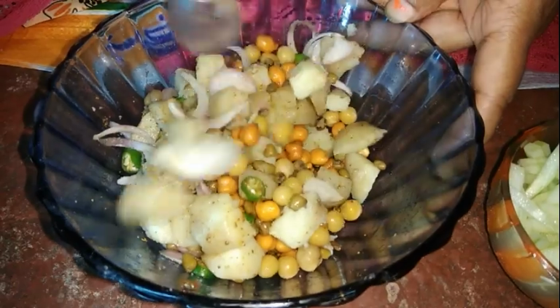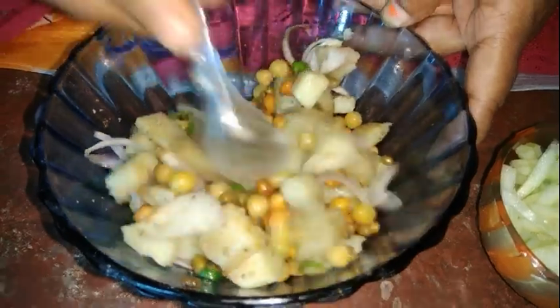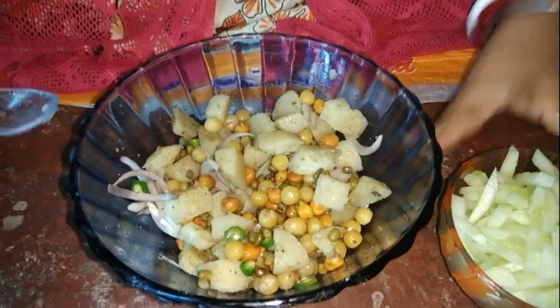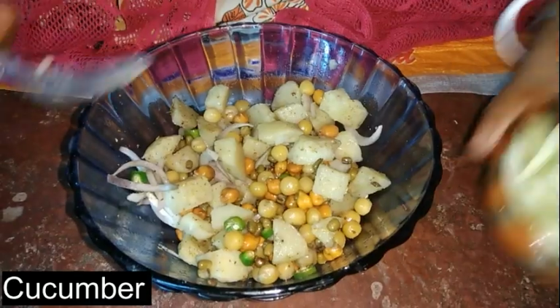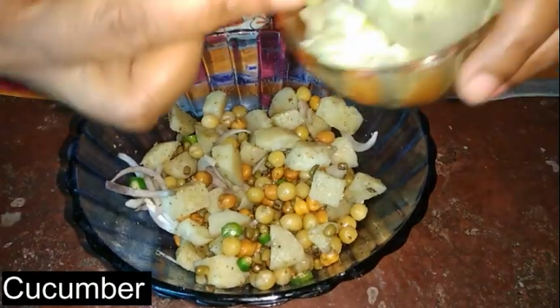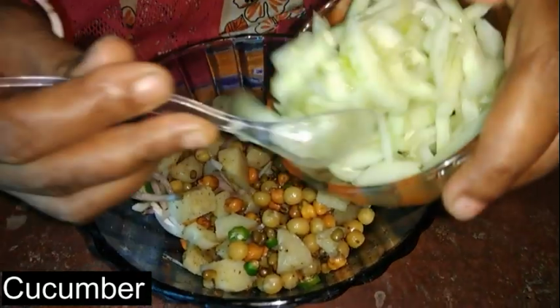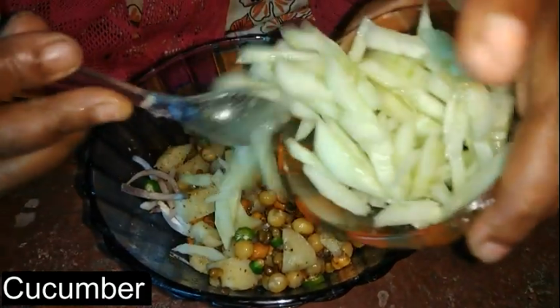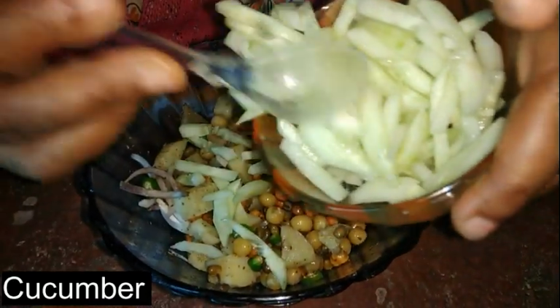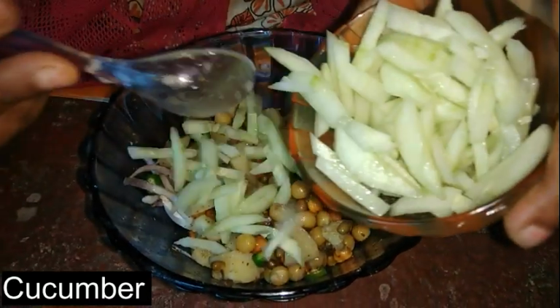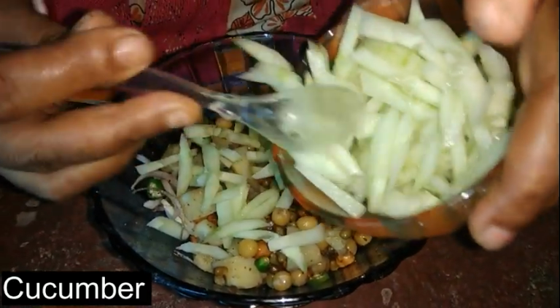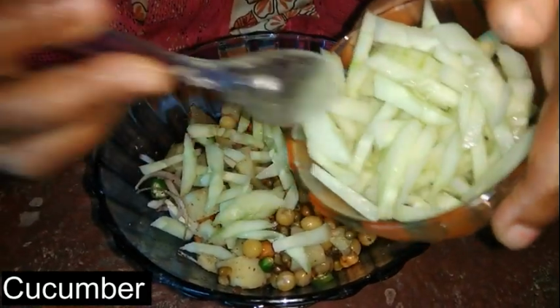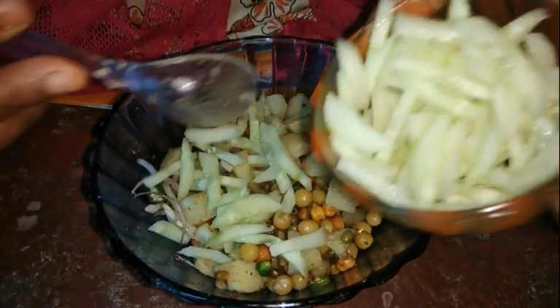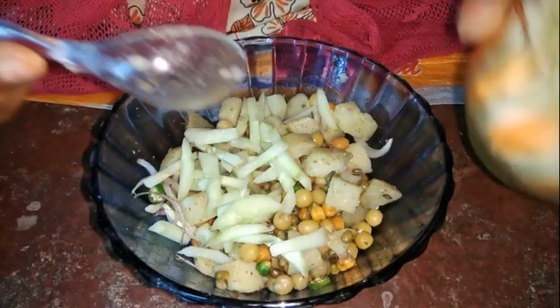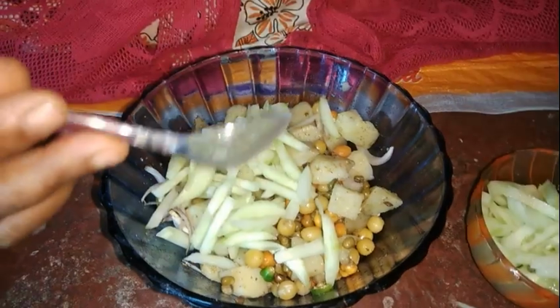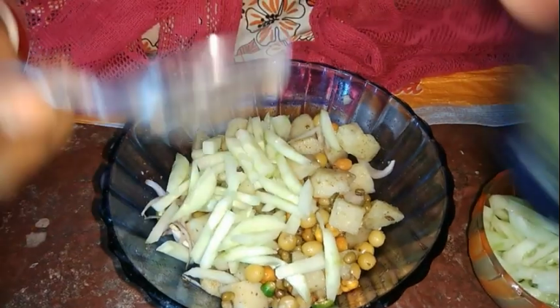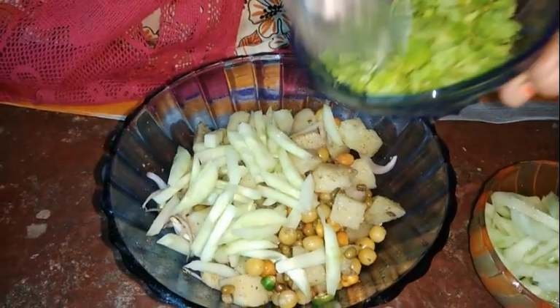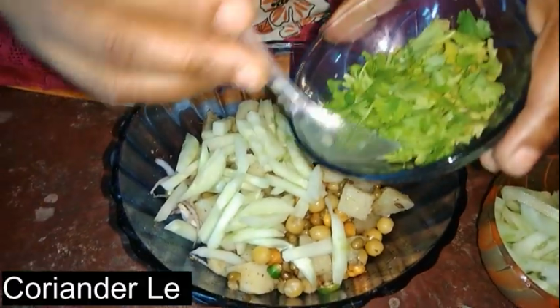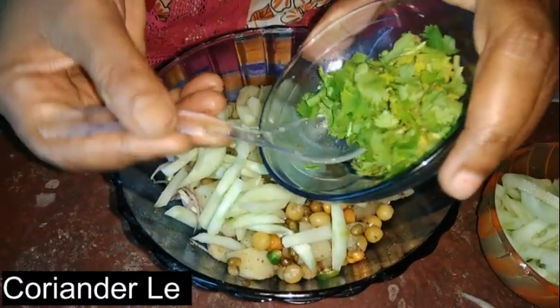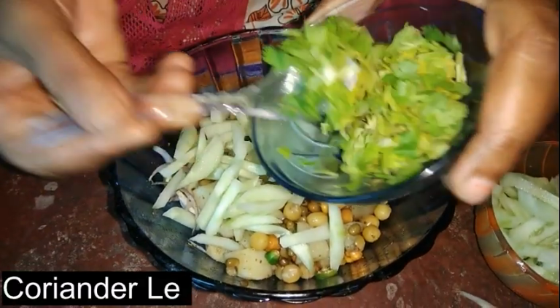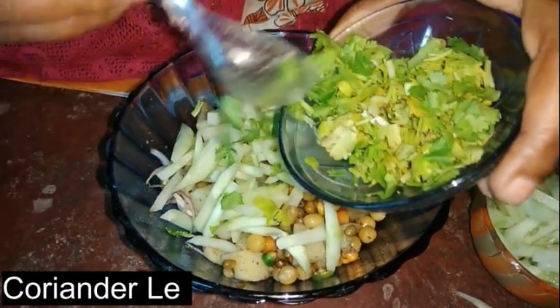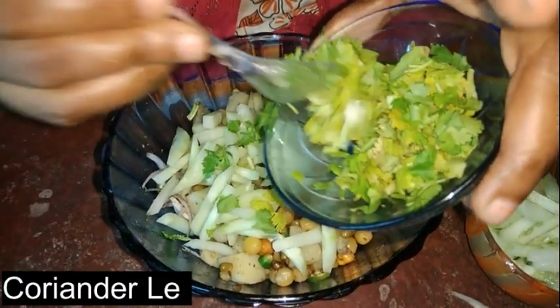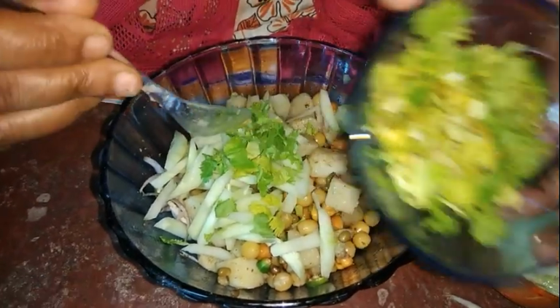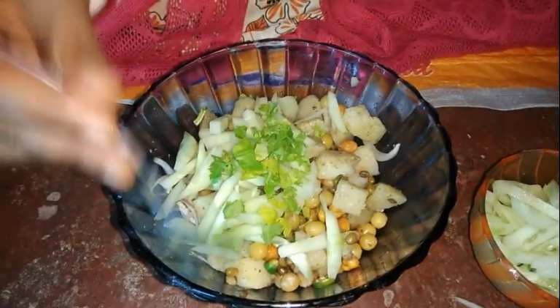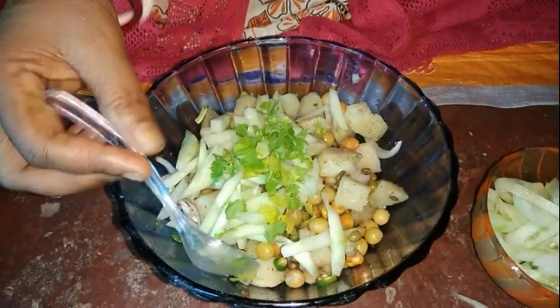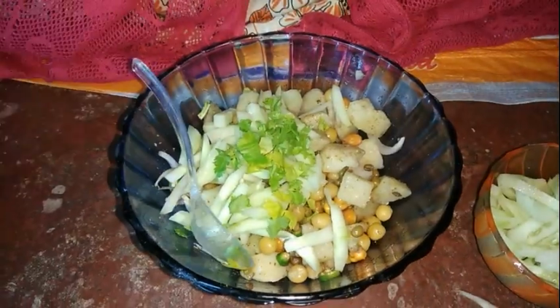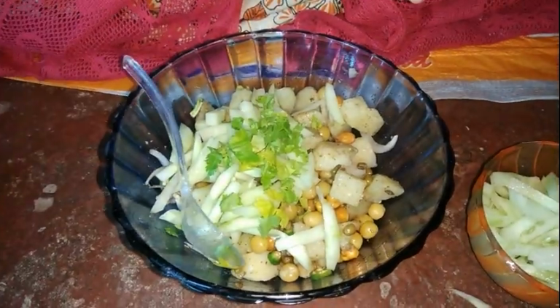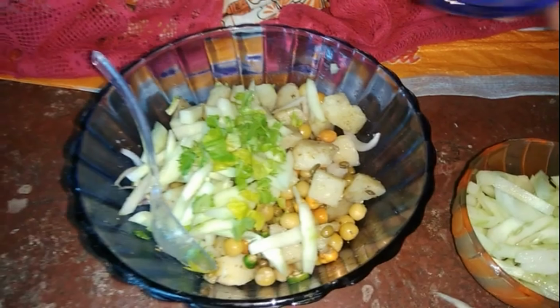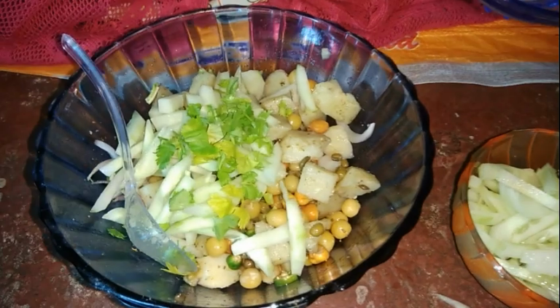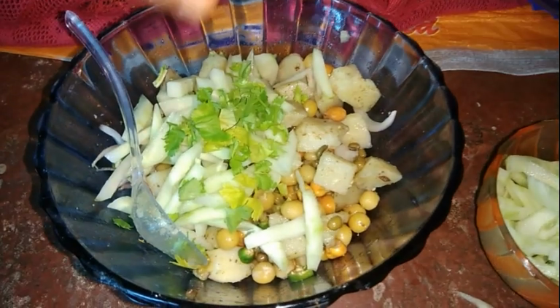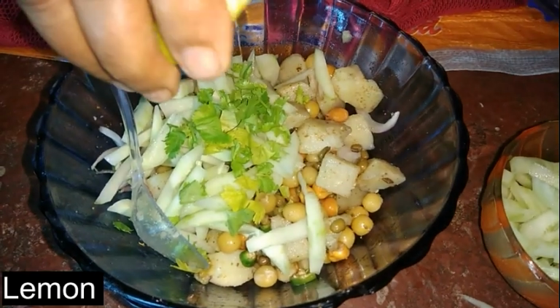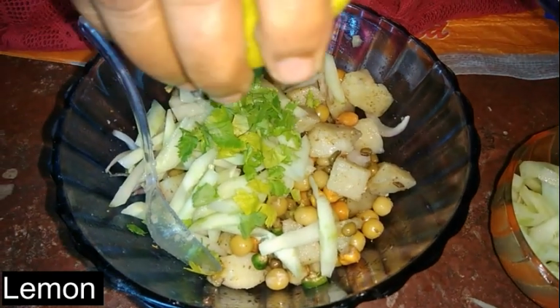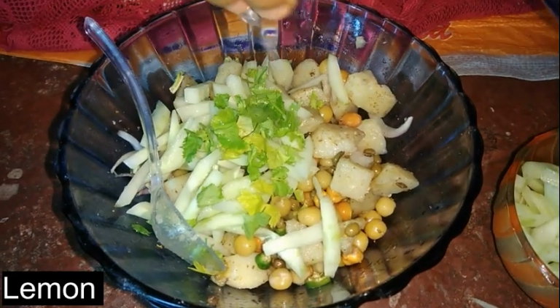Then add the oil and the dough. I'll go to the pot. I'll put the other onion in the pot.